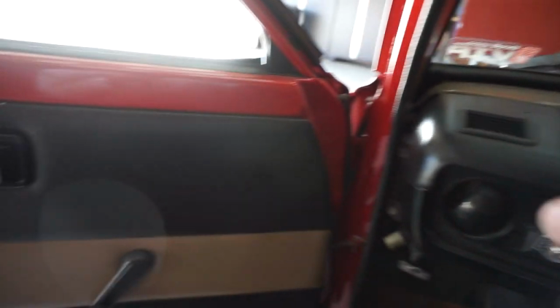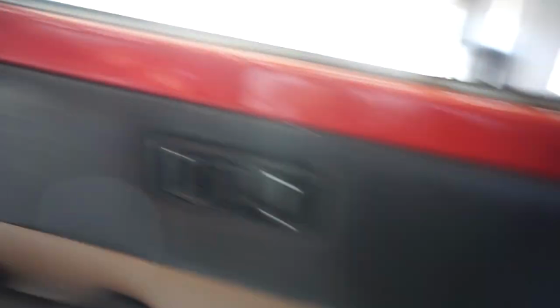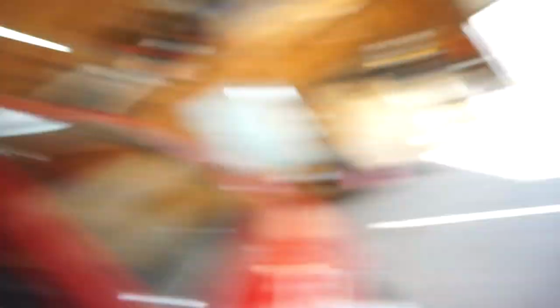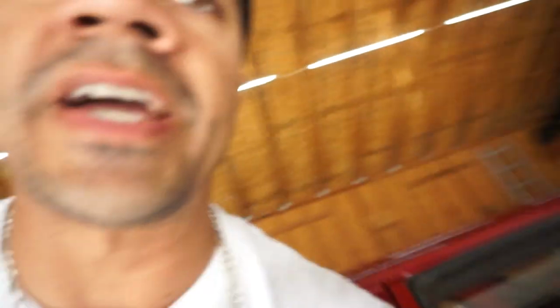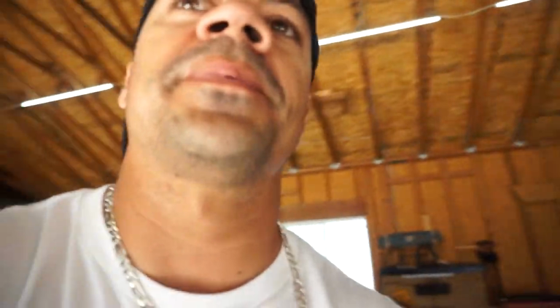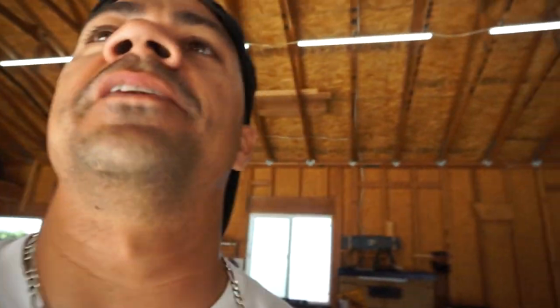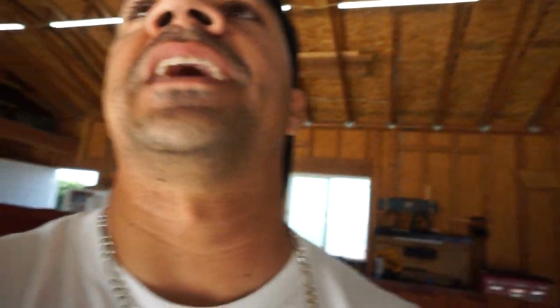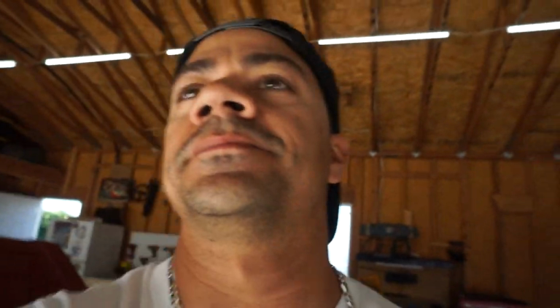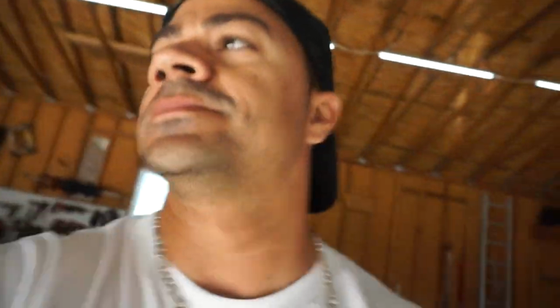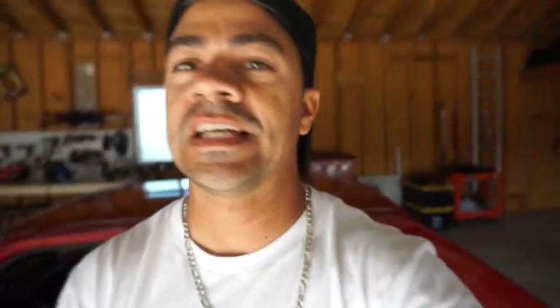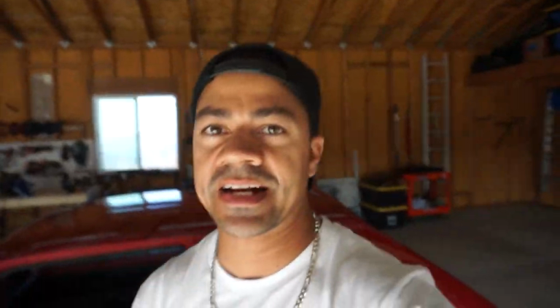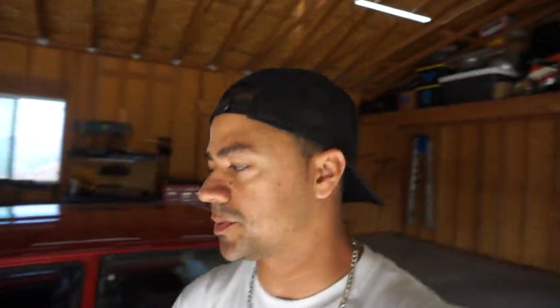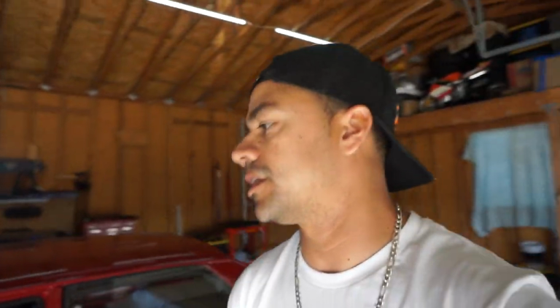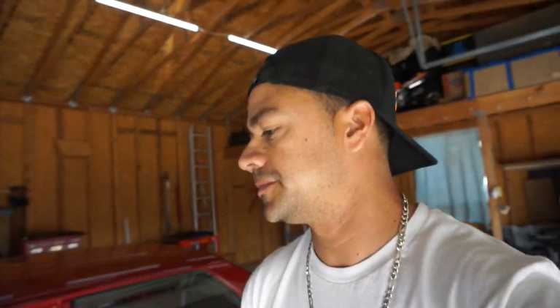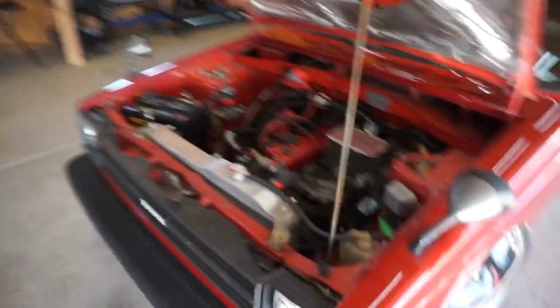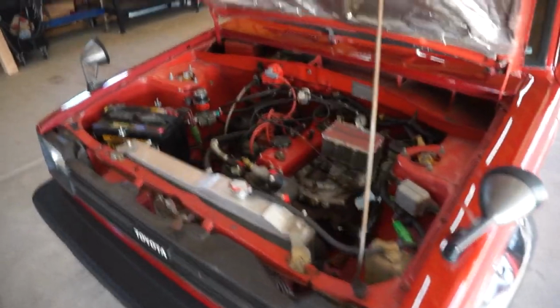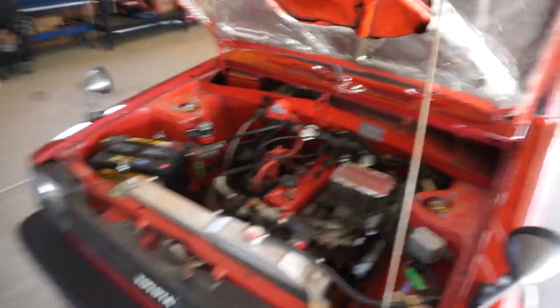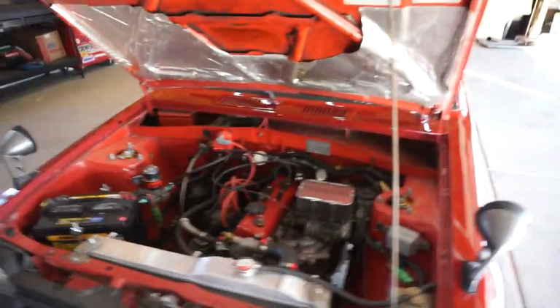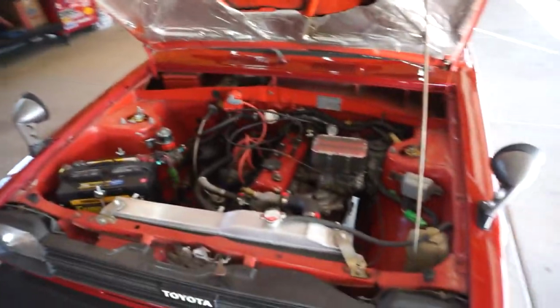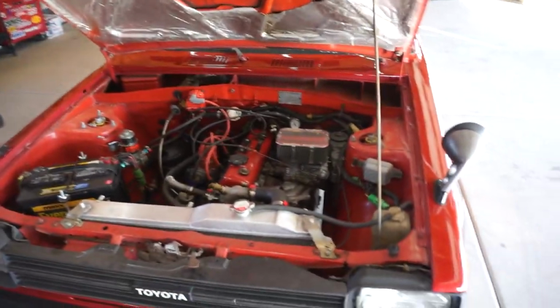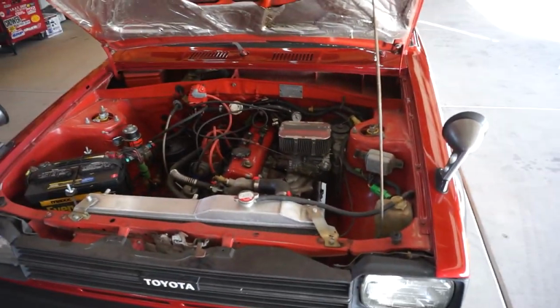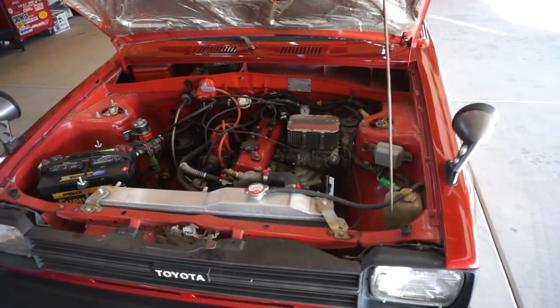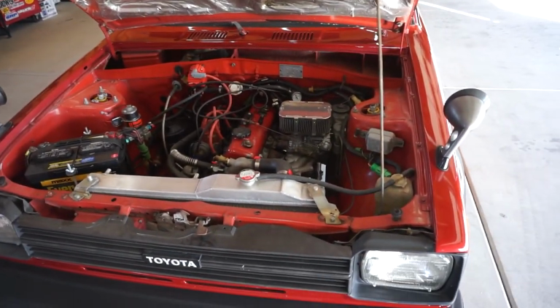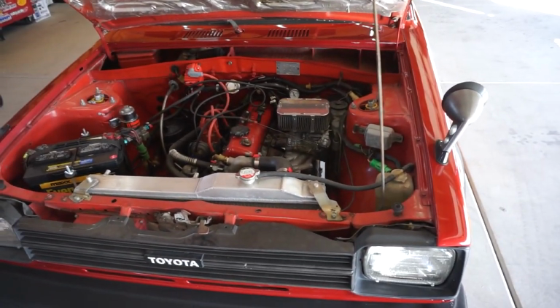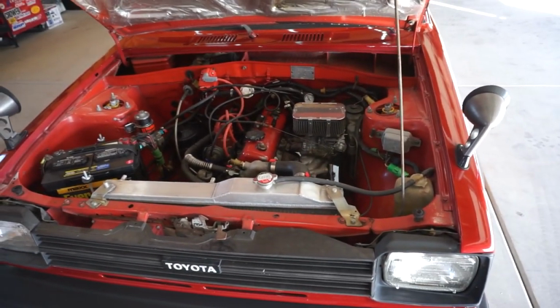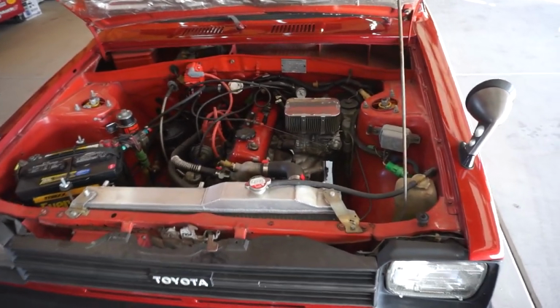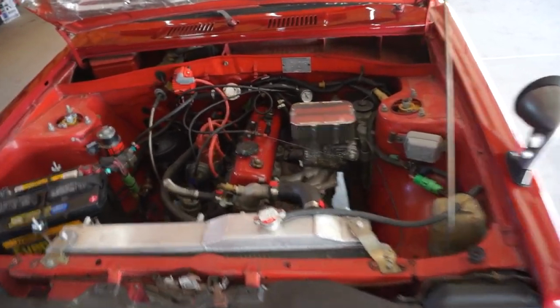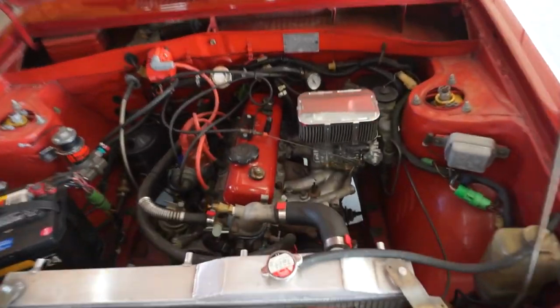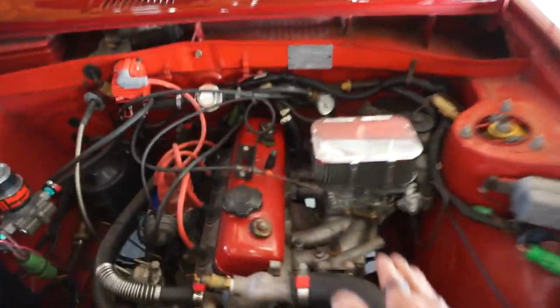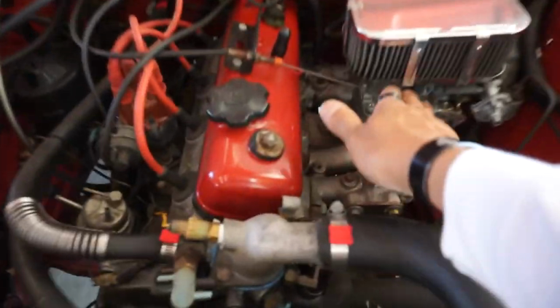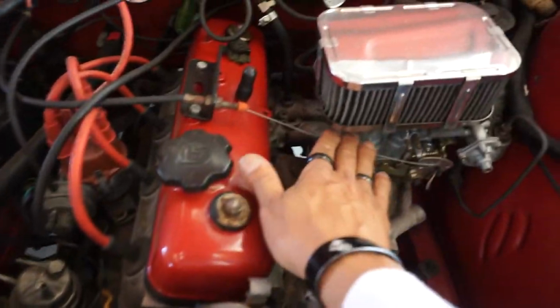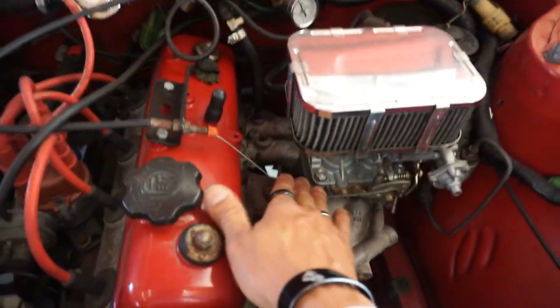She starts right up every time — never had an issue with this car. Even though it sounds a little funky, she rides and runs very well.